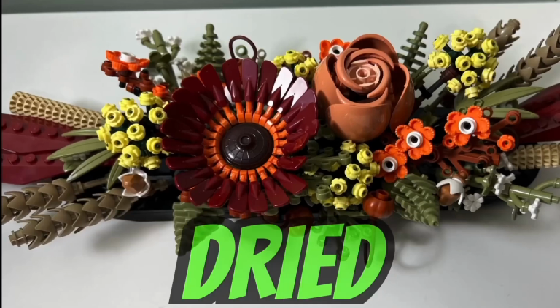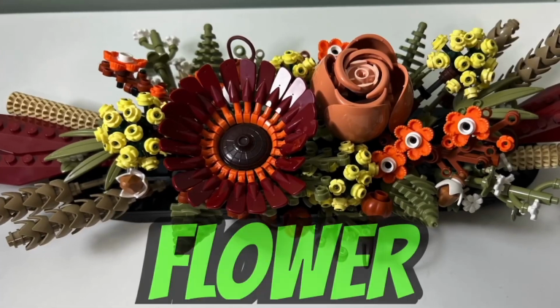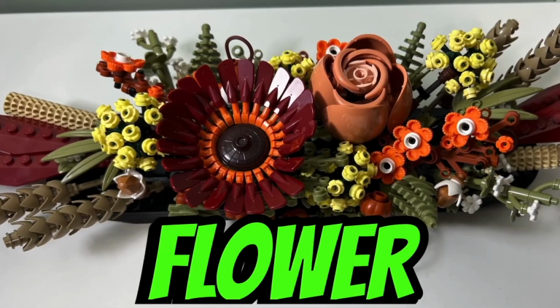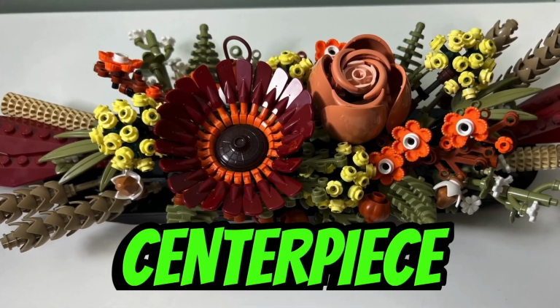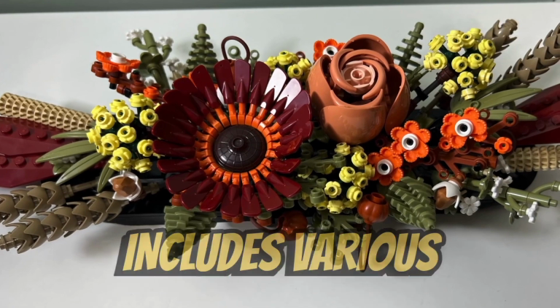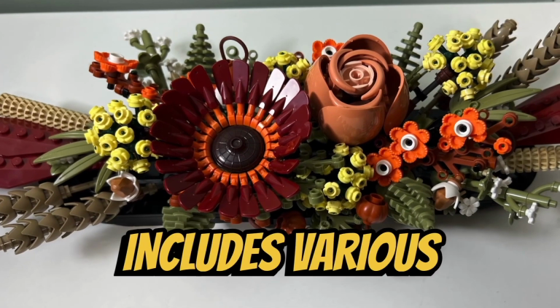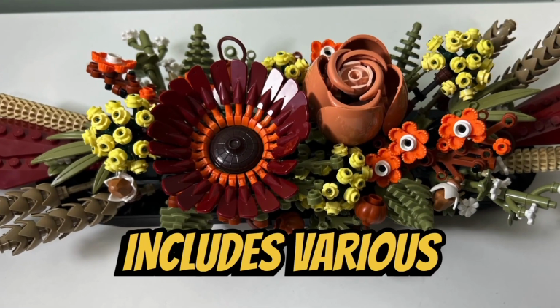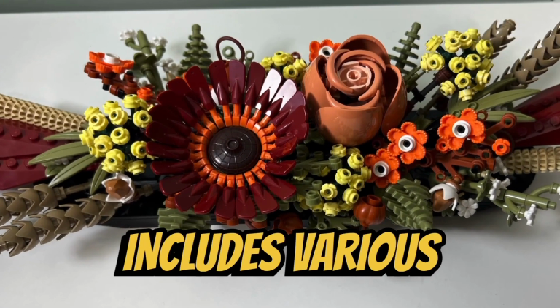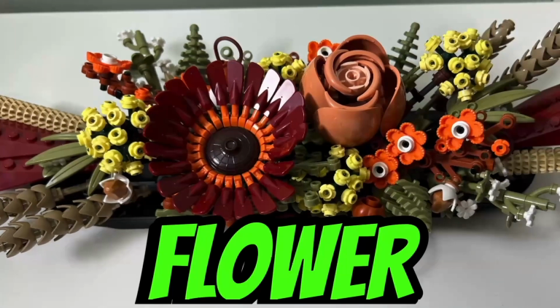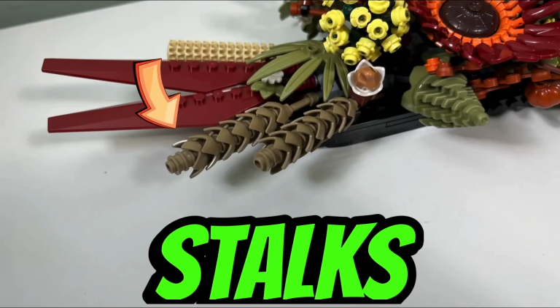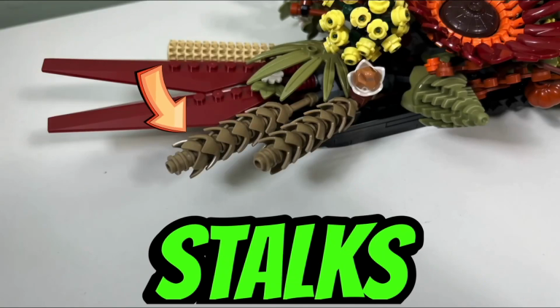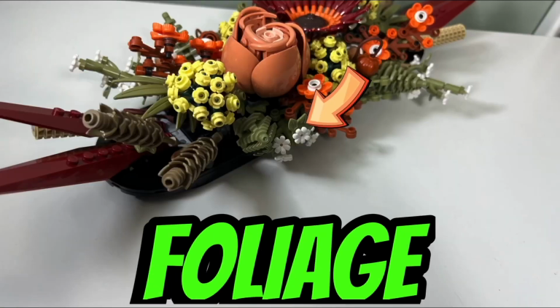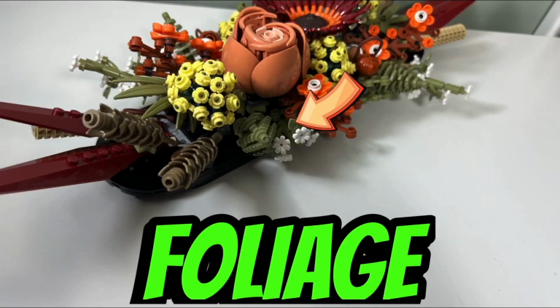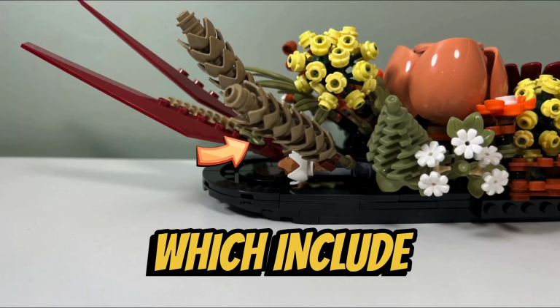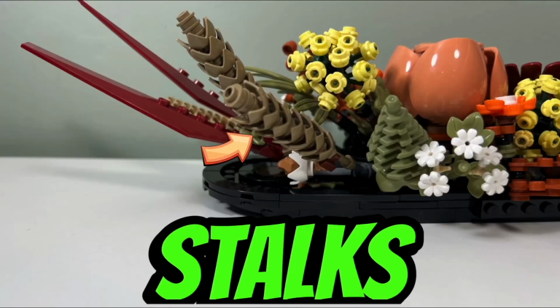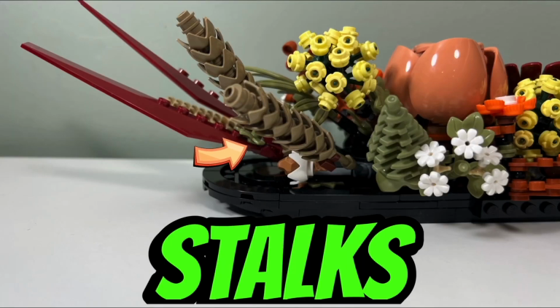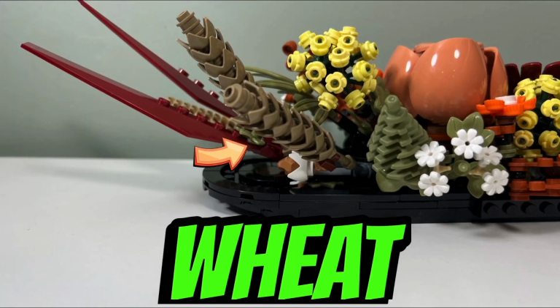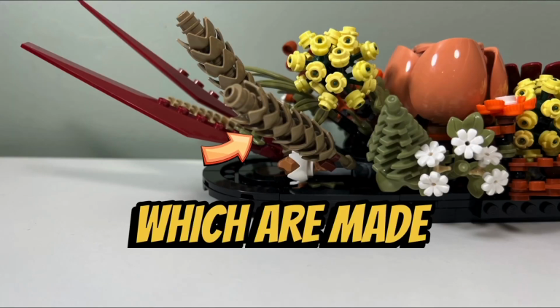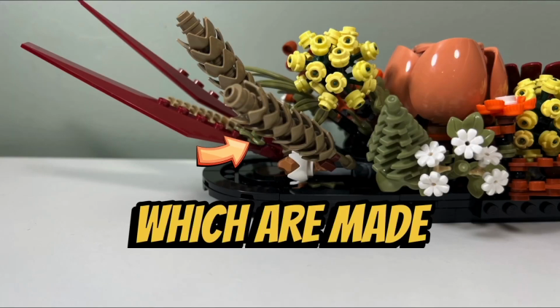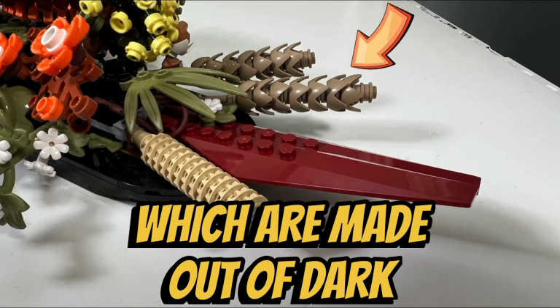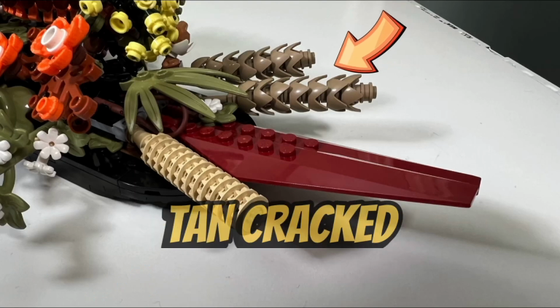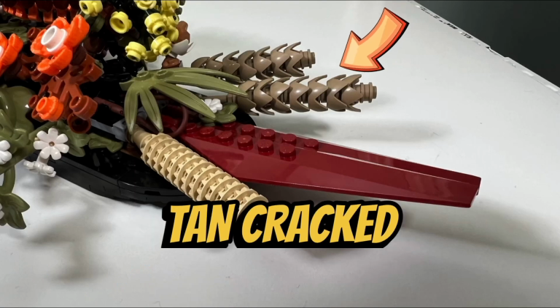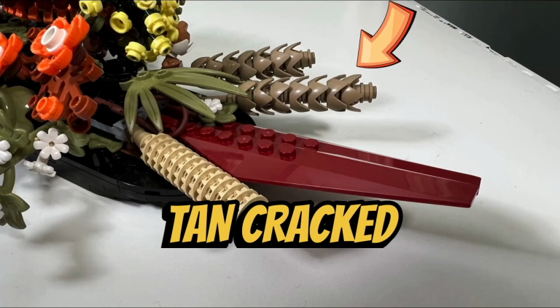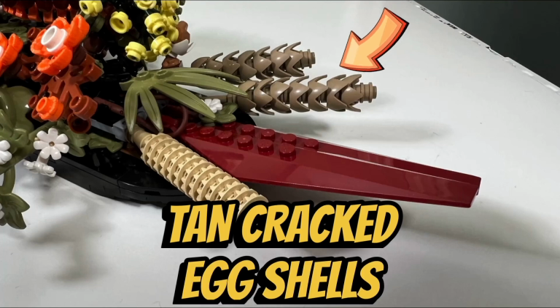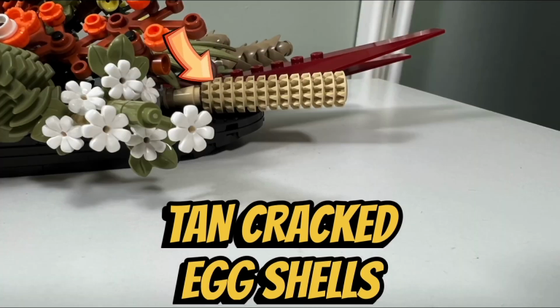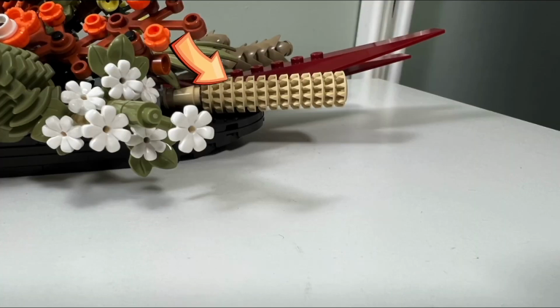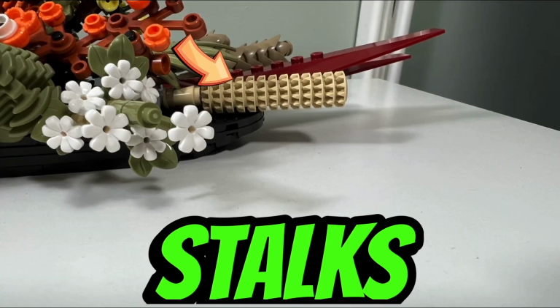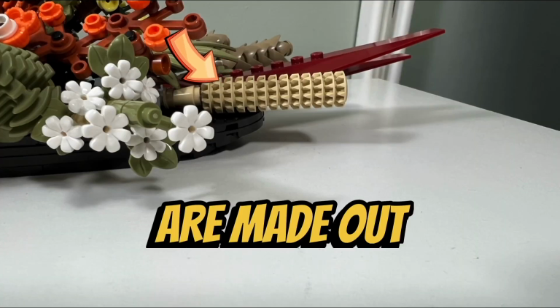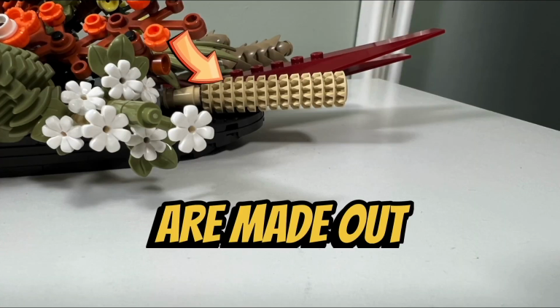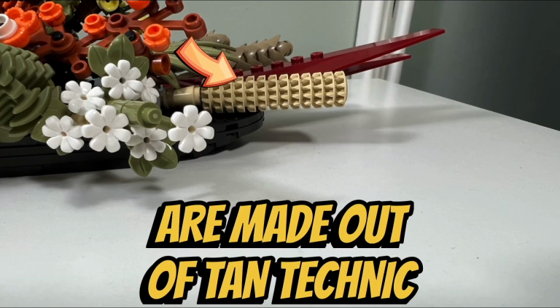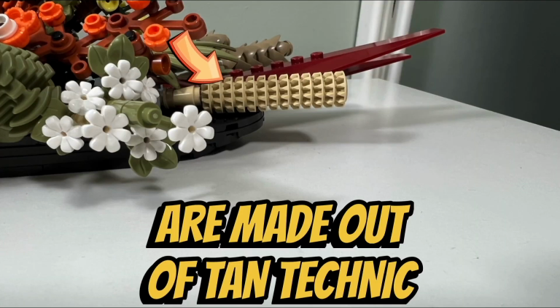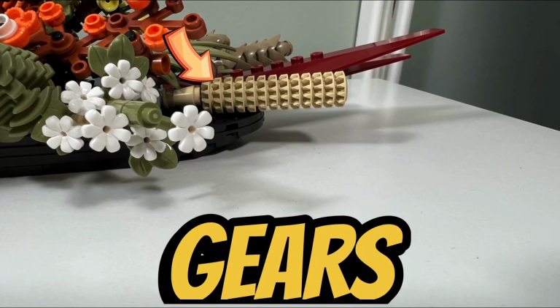The dried flower centerpiece includes various flowers, stalks, and foliage, which include stalks of wheat made out of dark tanned cracked eggshells, and millet stalks made out of tanned technic gears.